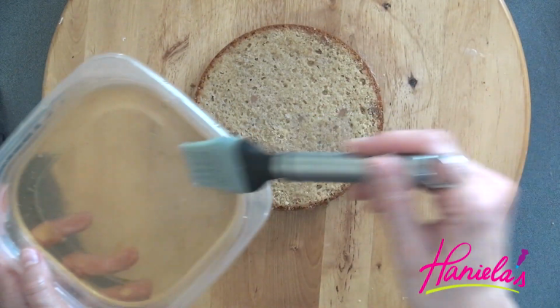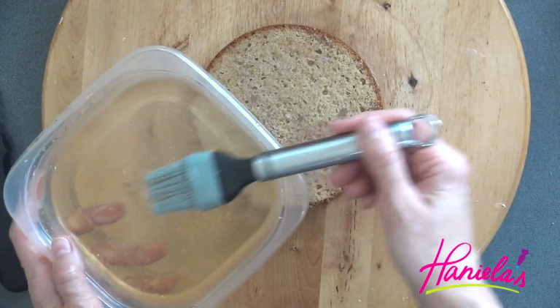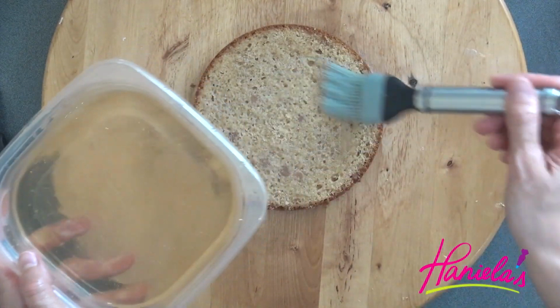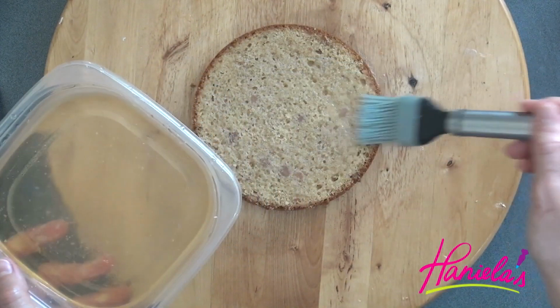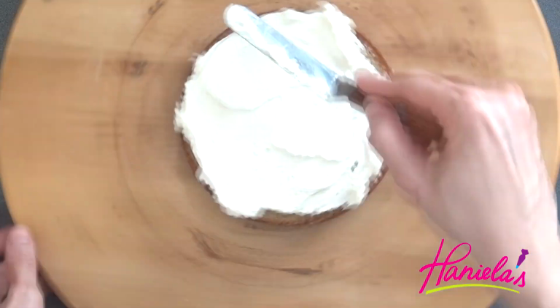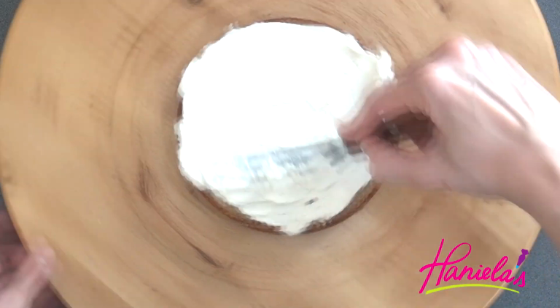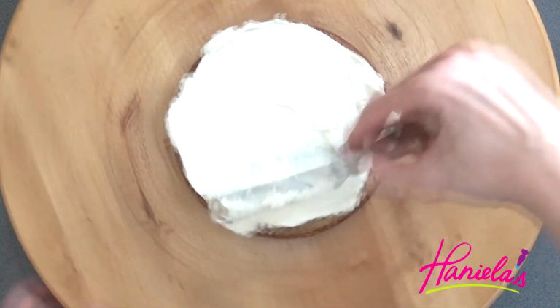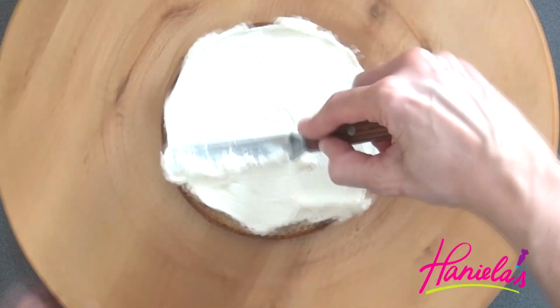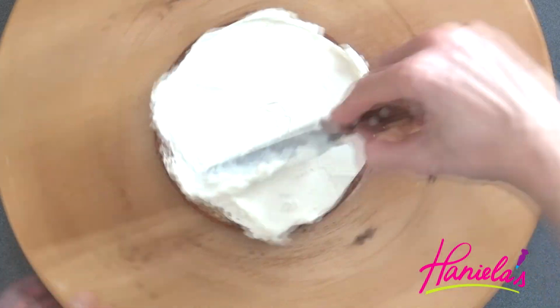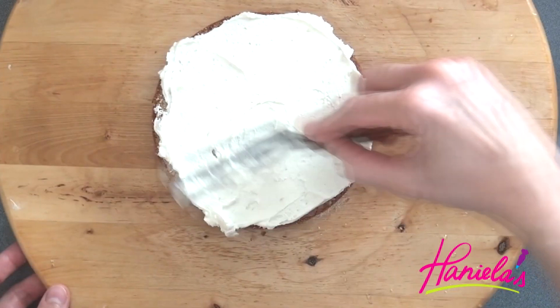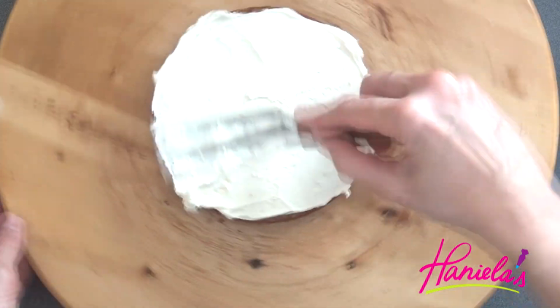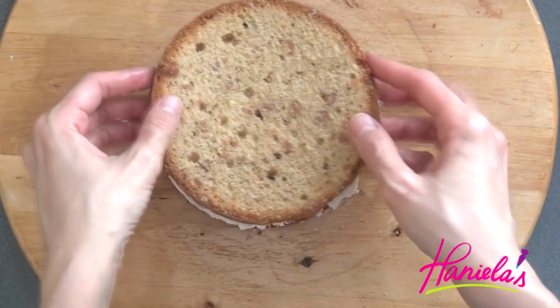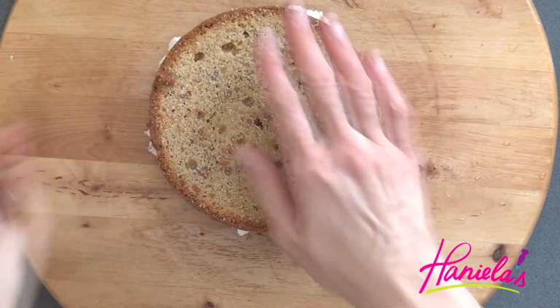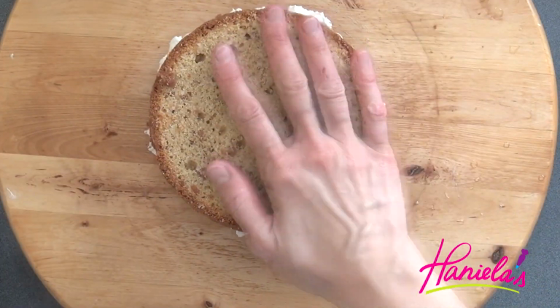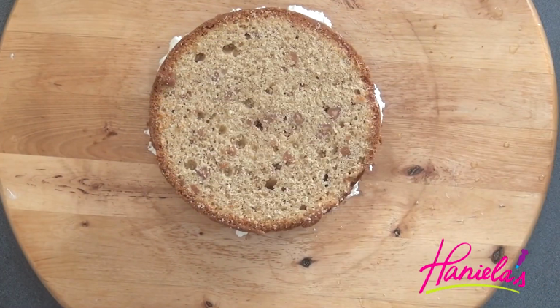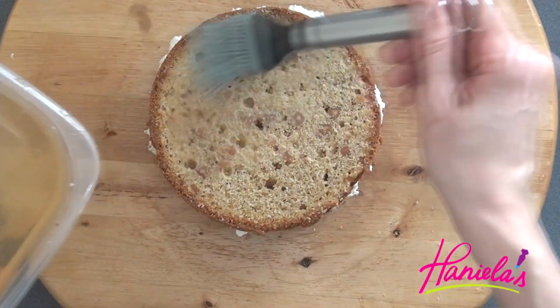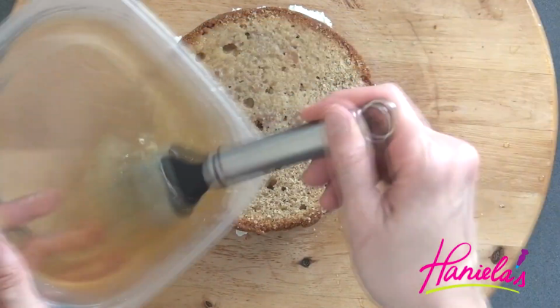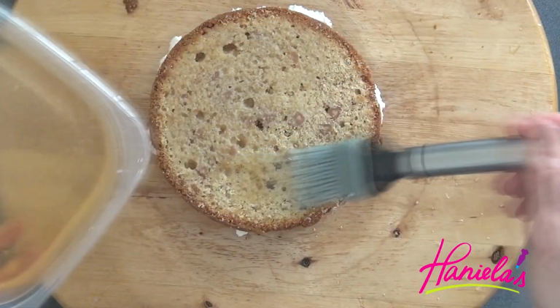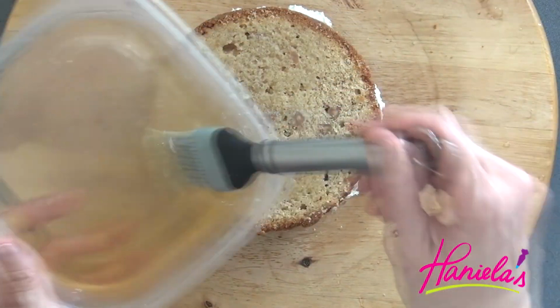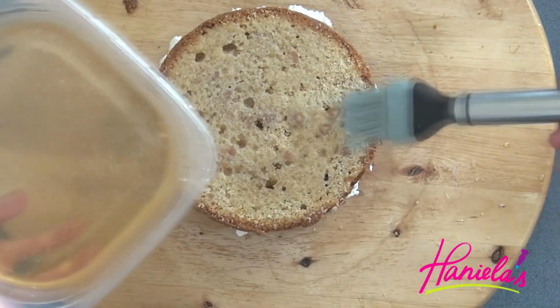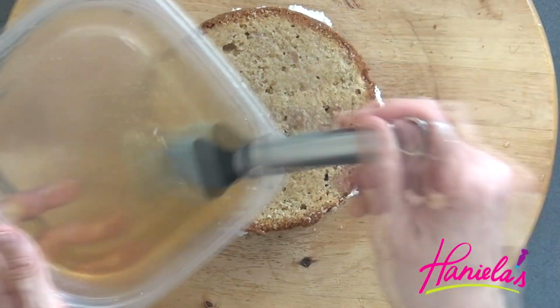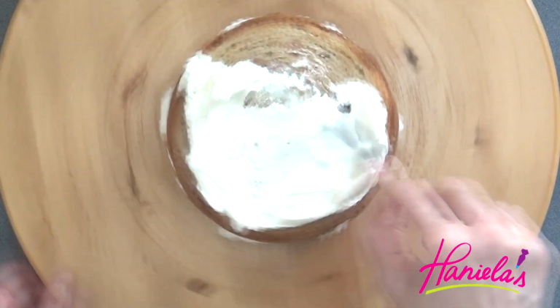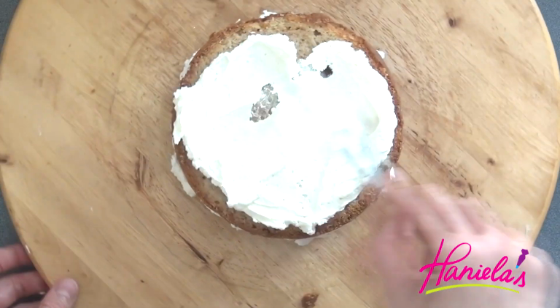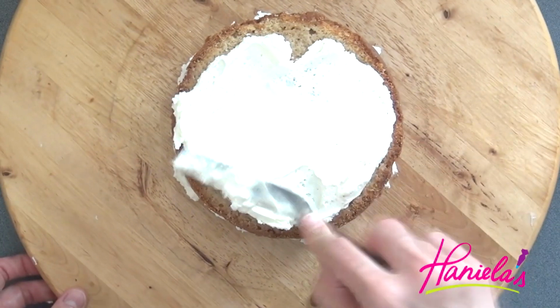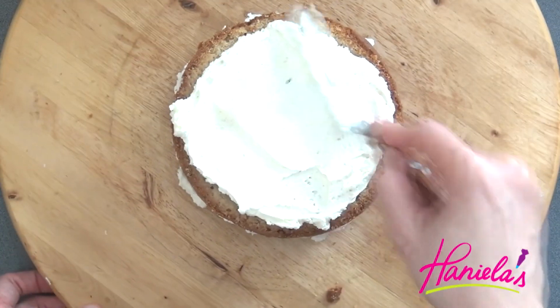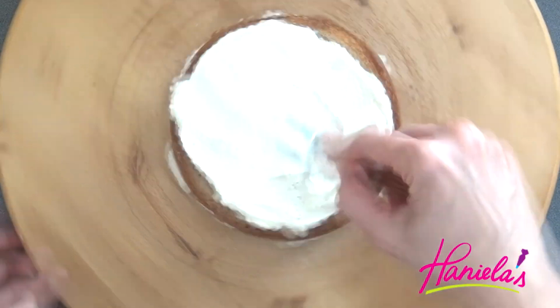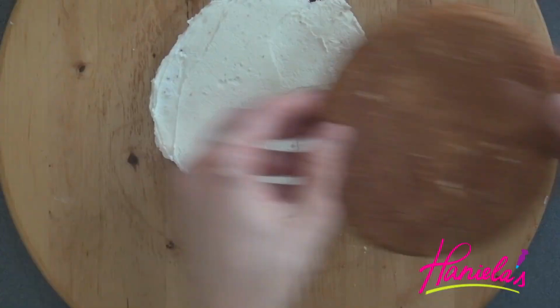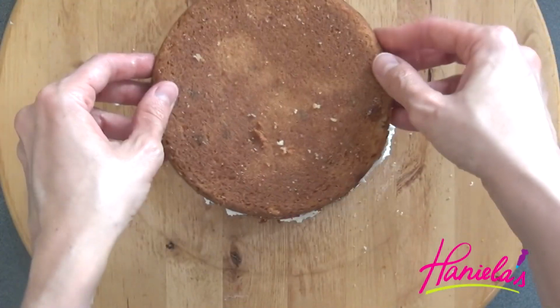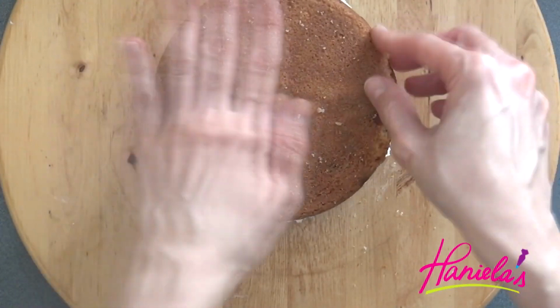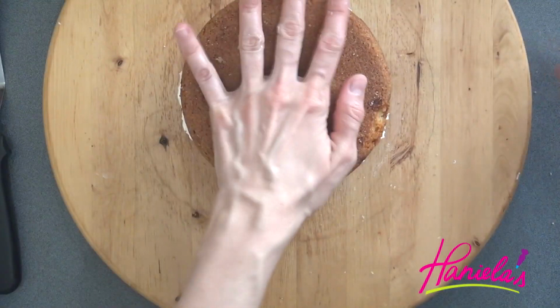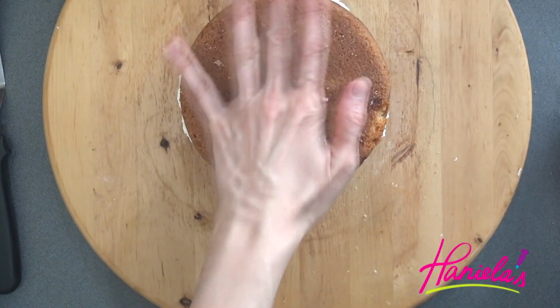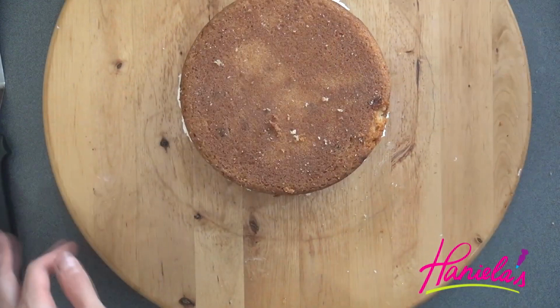I'm going to repeat the same process with my six-inch cakes, but I am not going to crumb coat it — I'm just going to stick it in the fridge until it firms up, and then we can carve it.